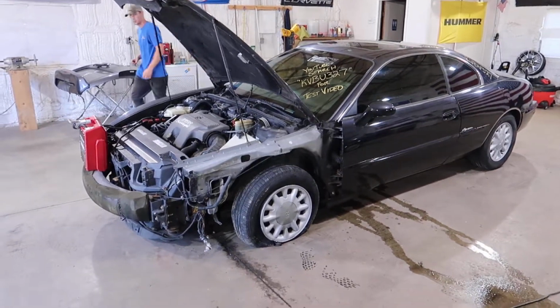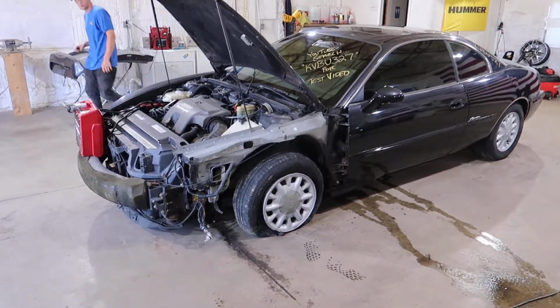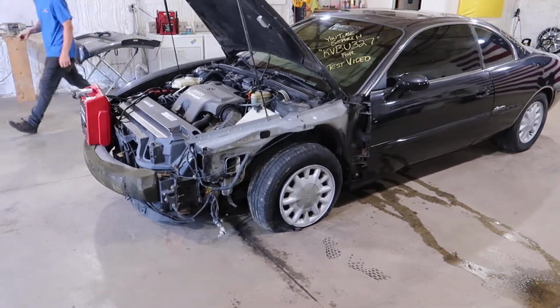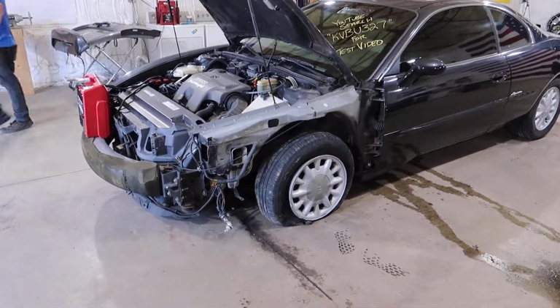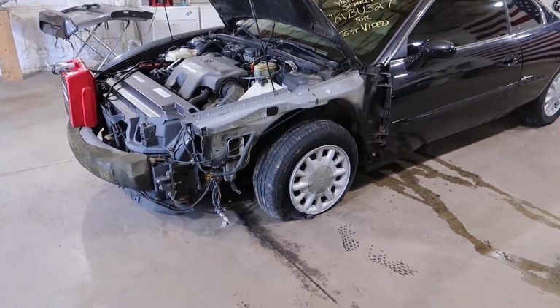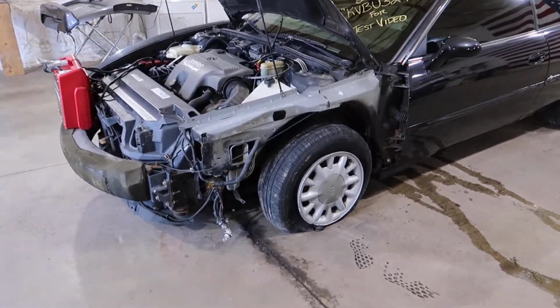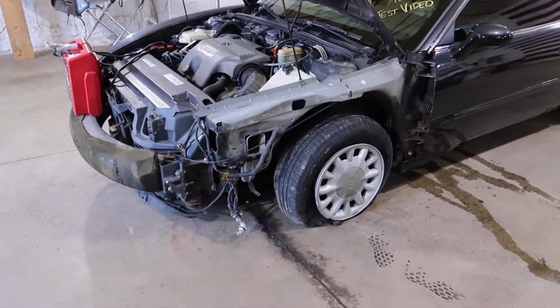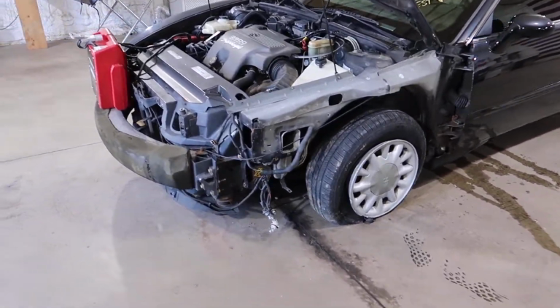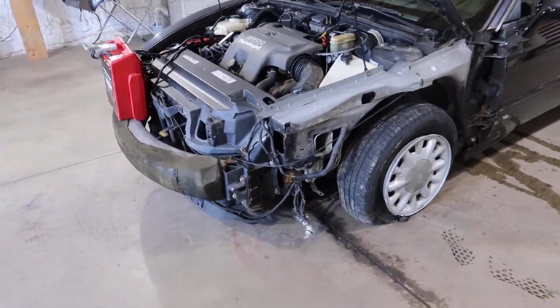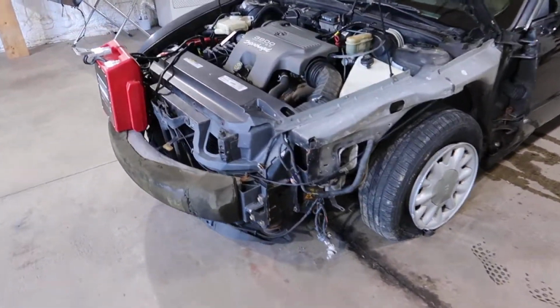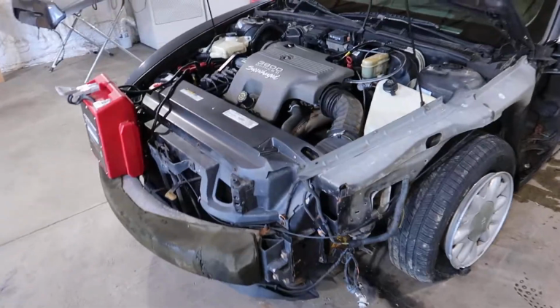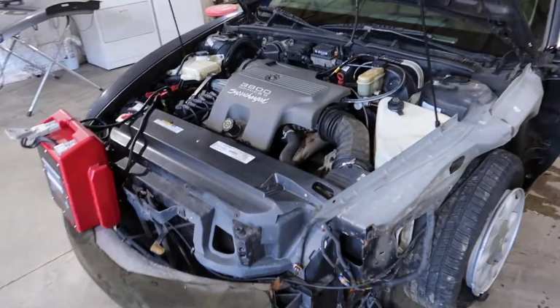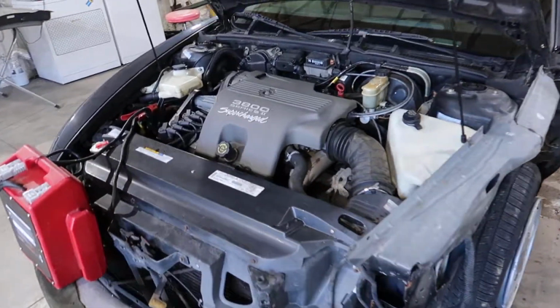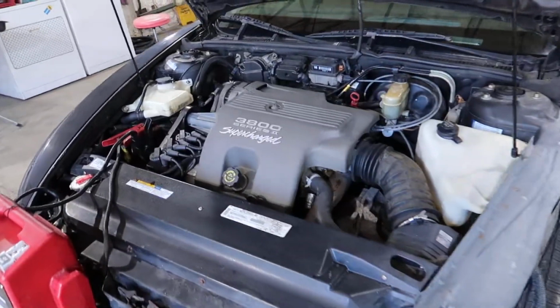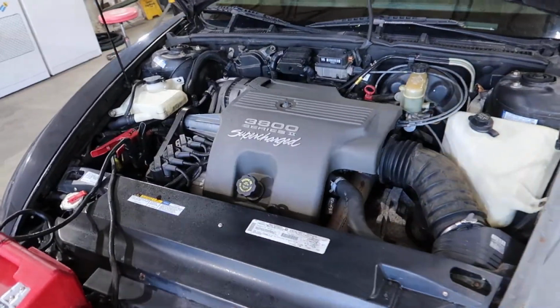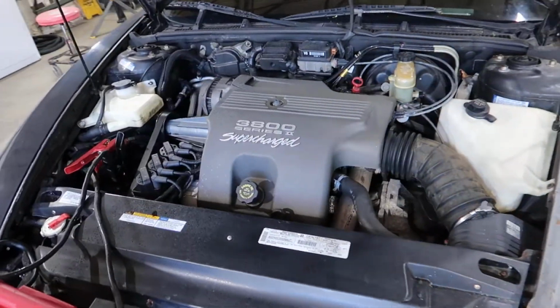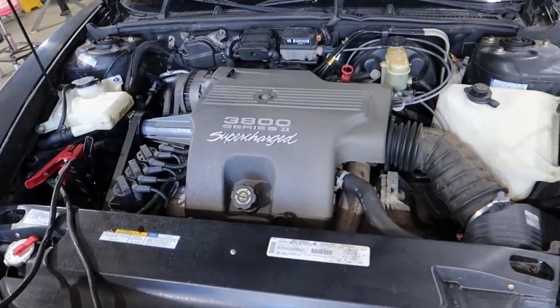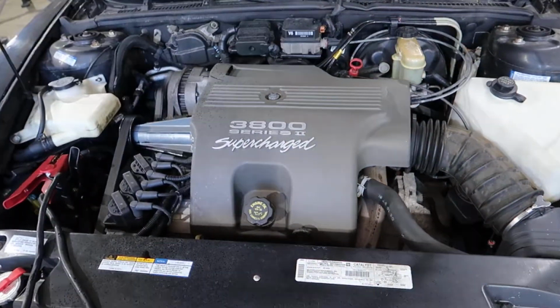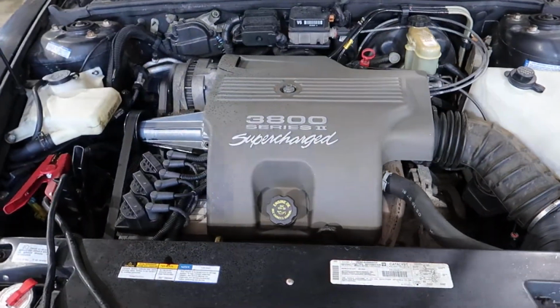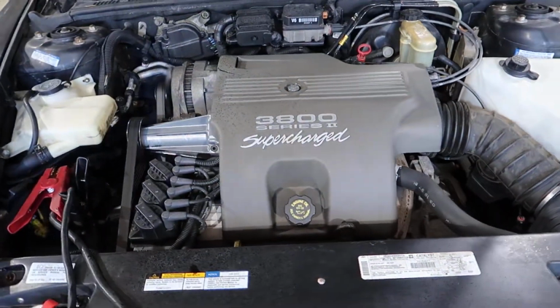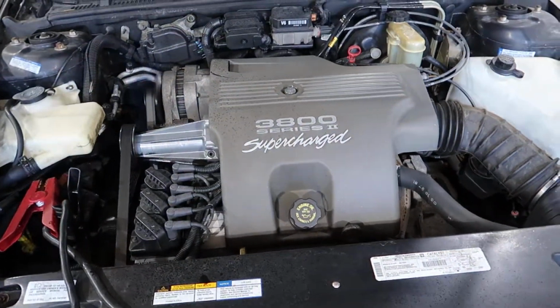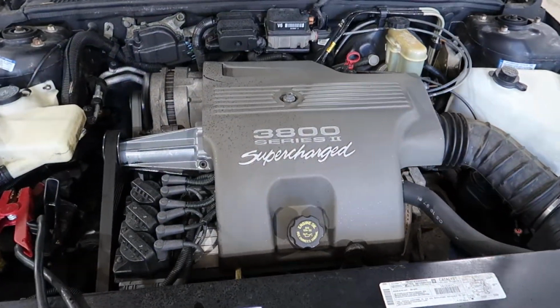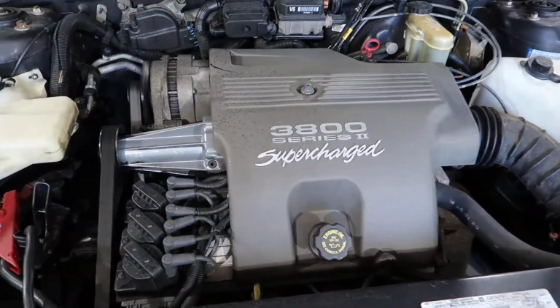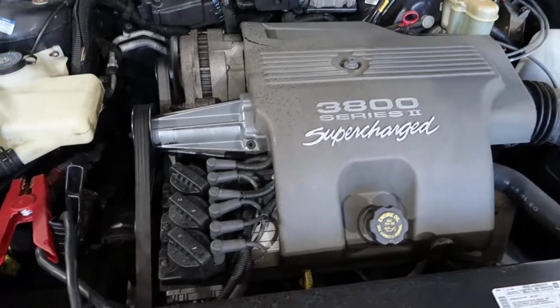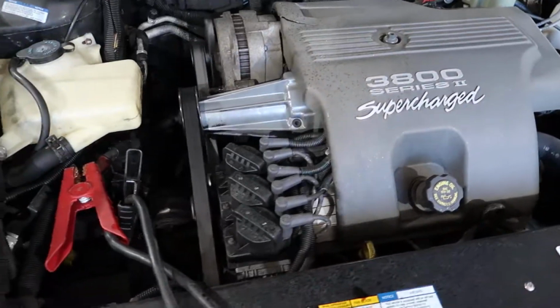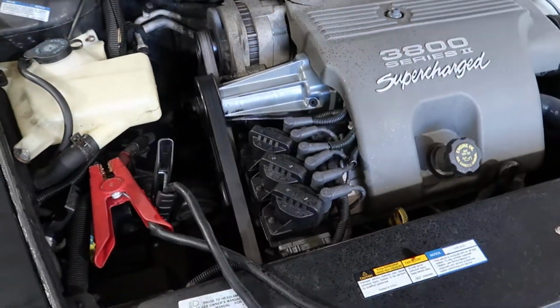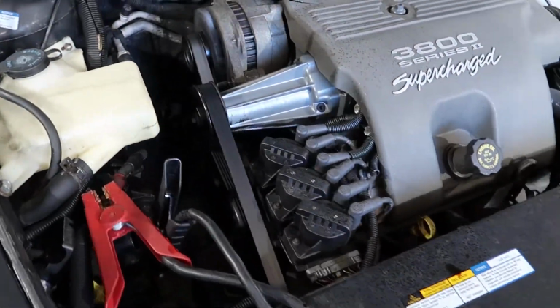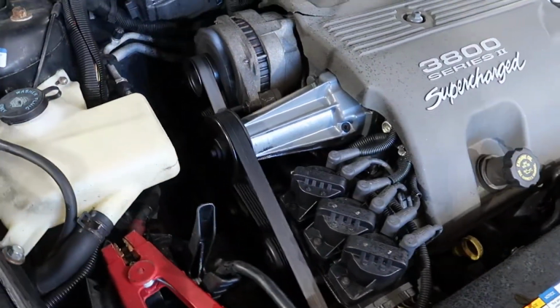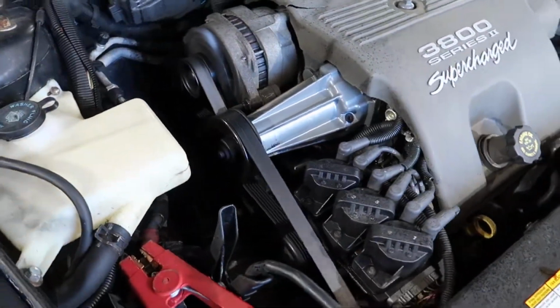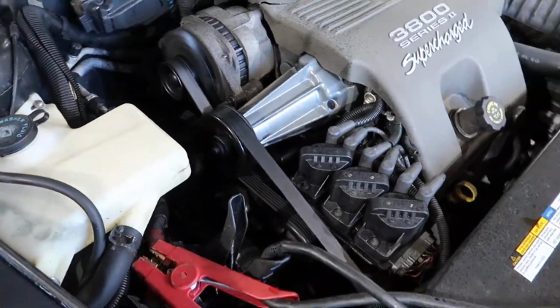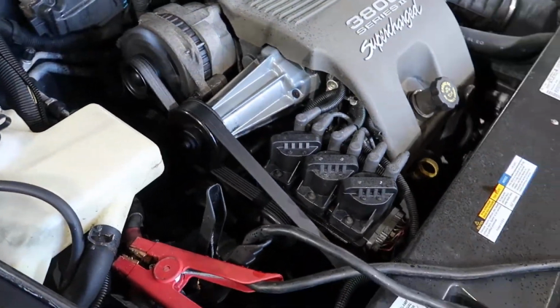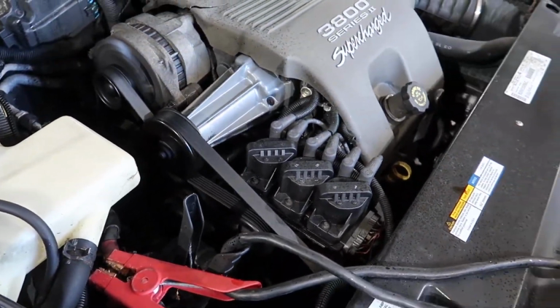It is hit in the front, in the left front here, but it does still have a good running 3800 Series 2 supercharger. There's a little bit of a belt squeal going on, but other than that, she's running fine.